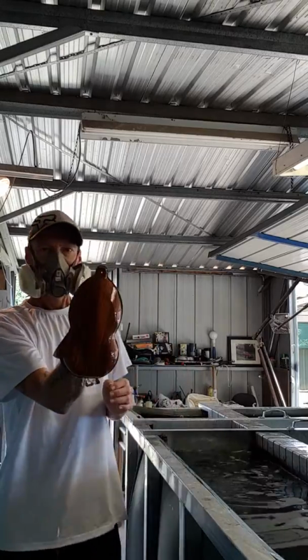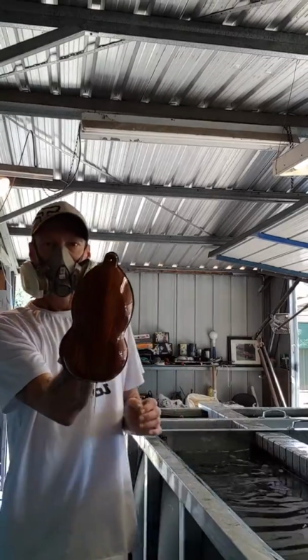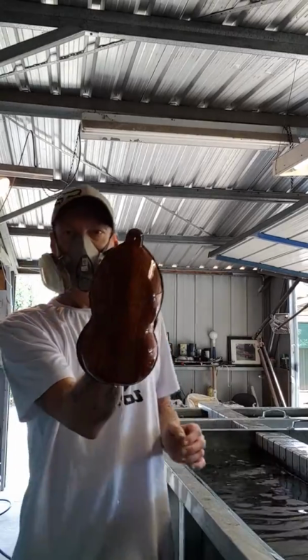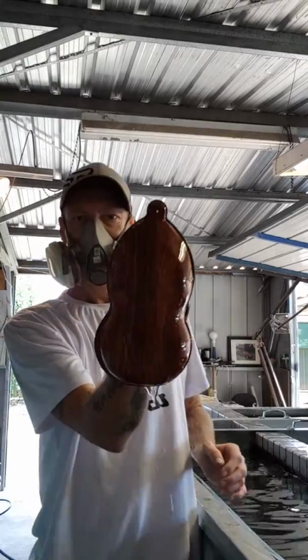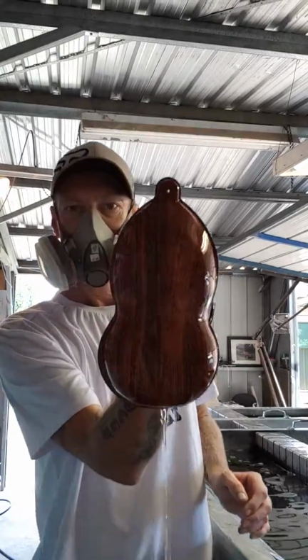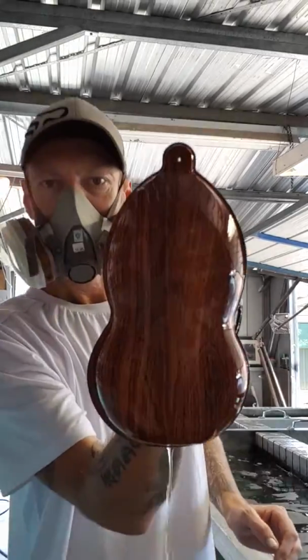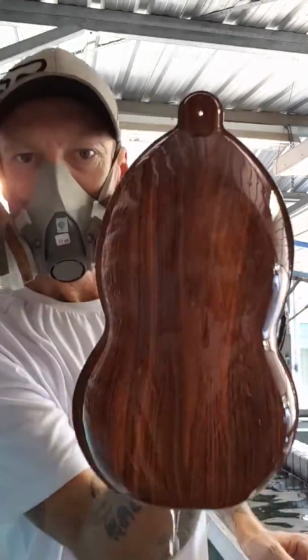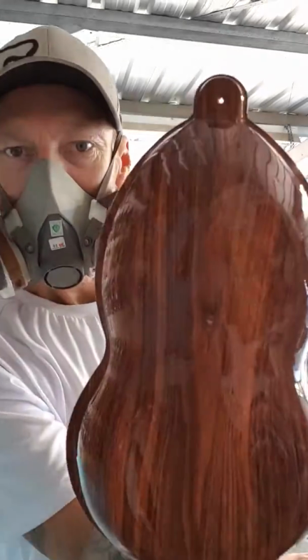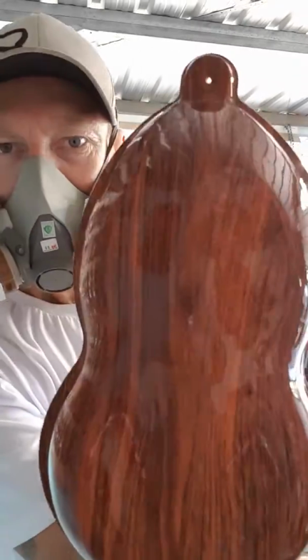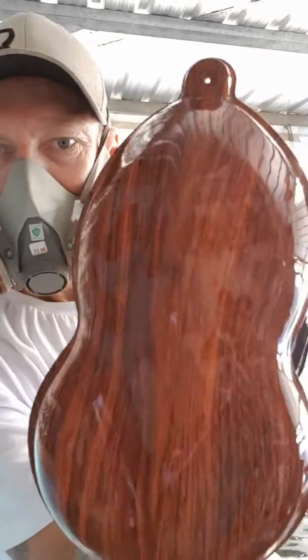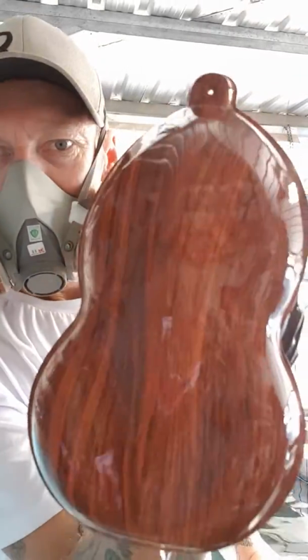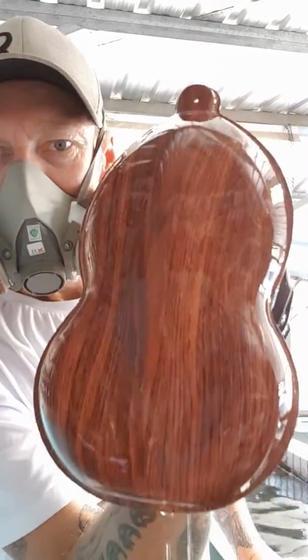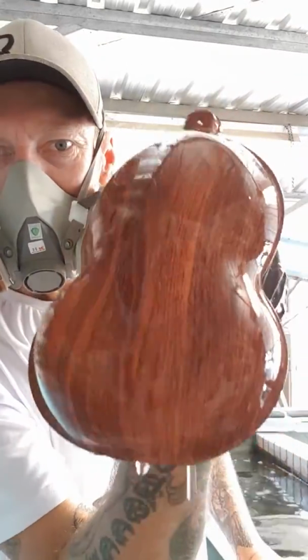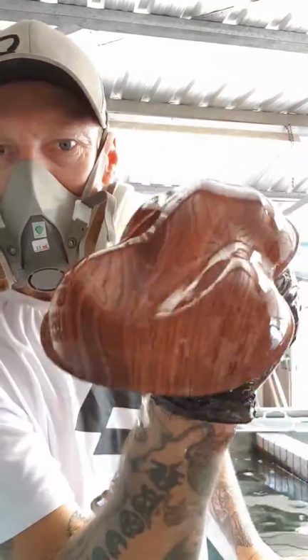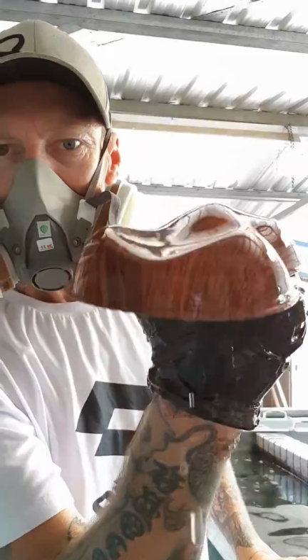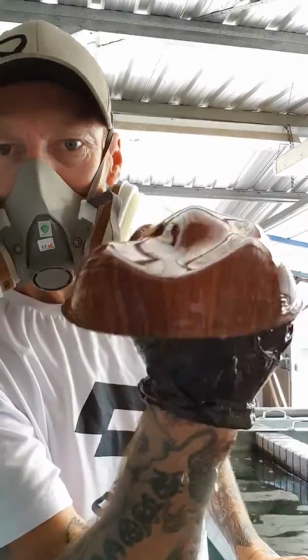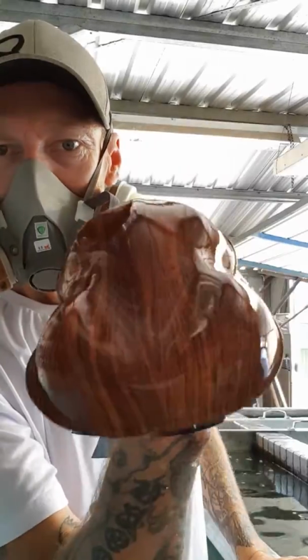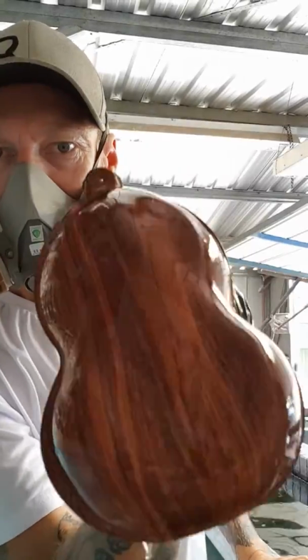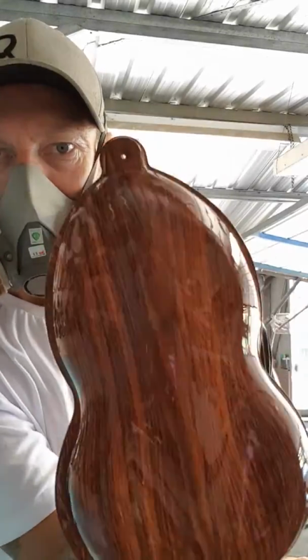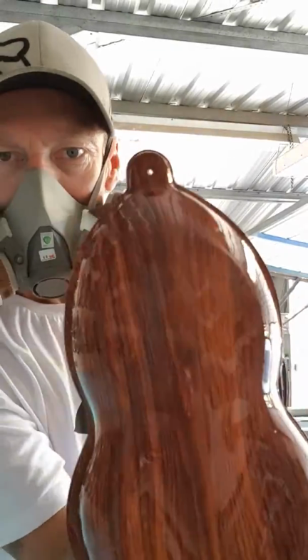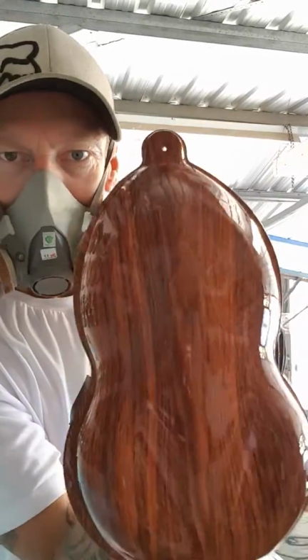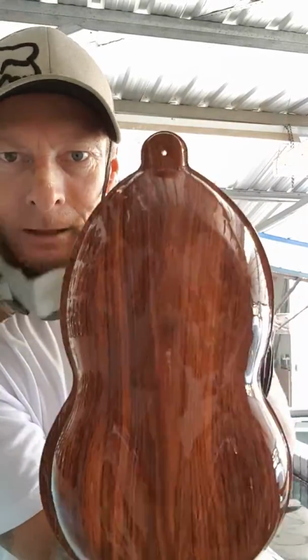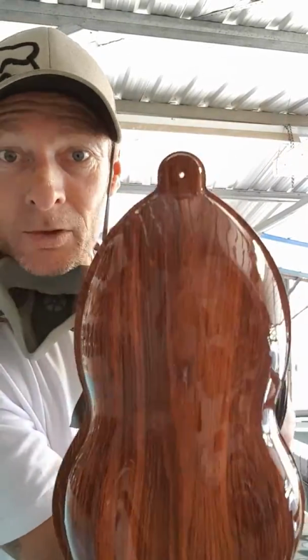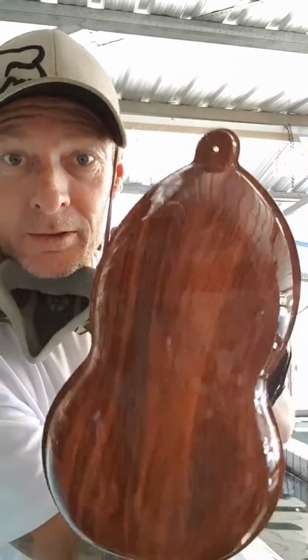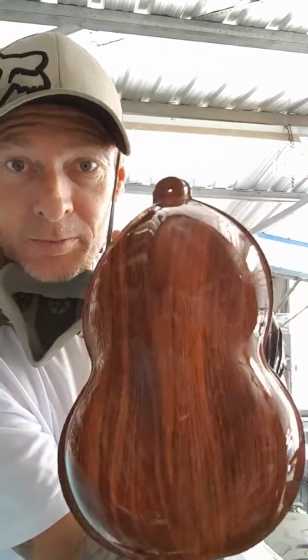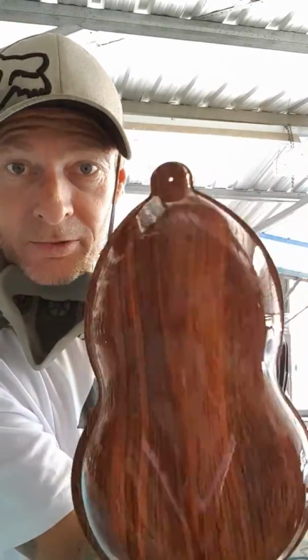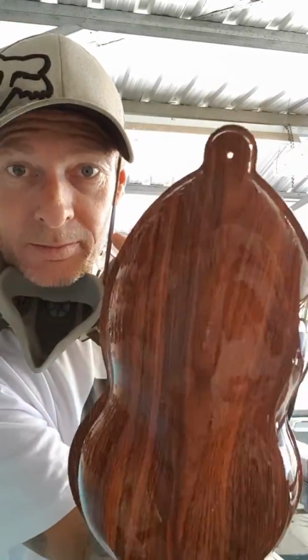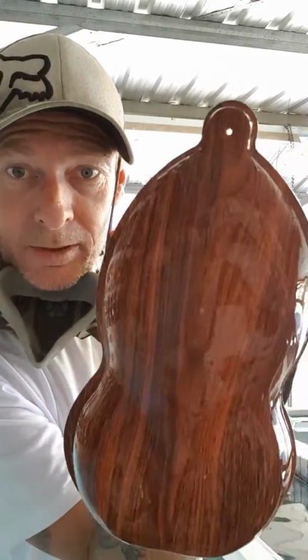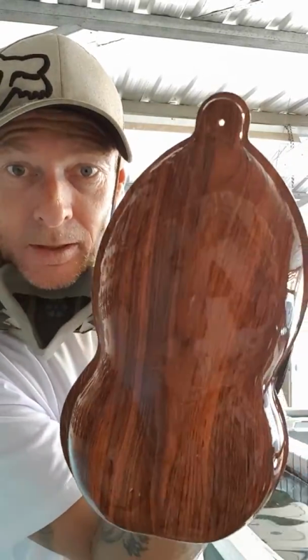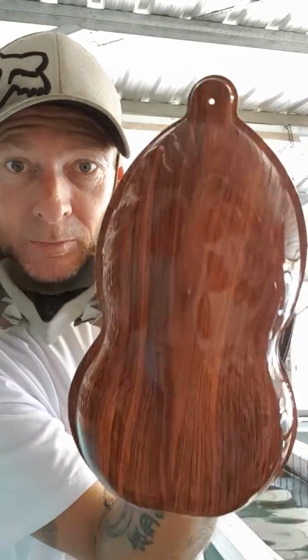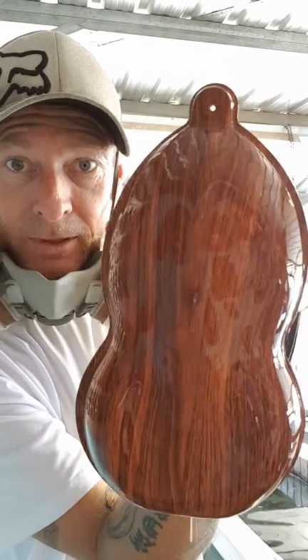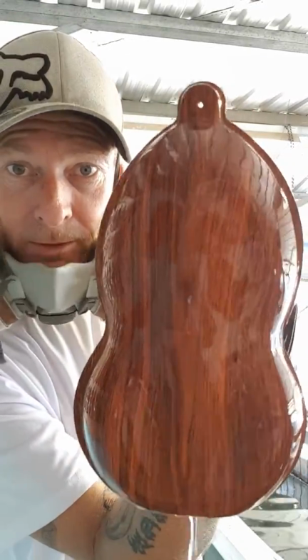There we go. Woodgrain on a speed shape. Looks pretty bloody good.